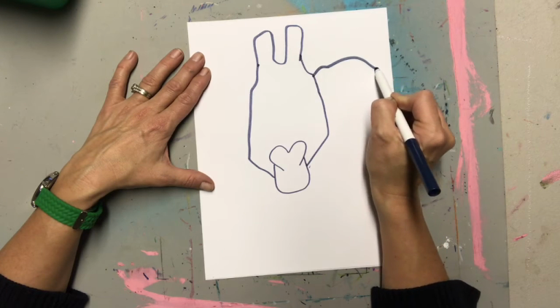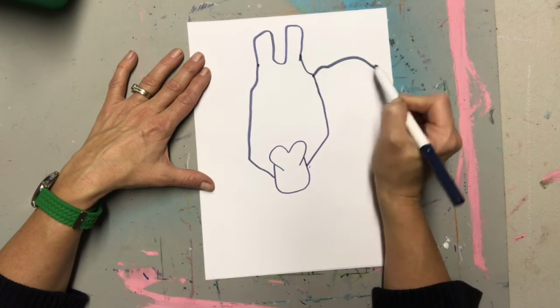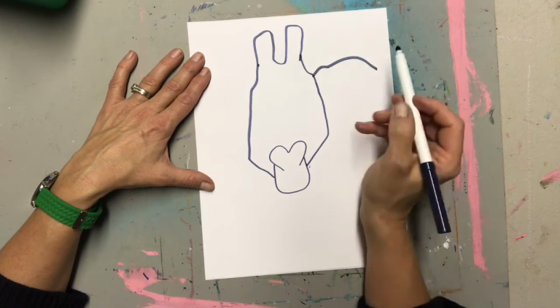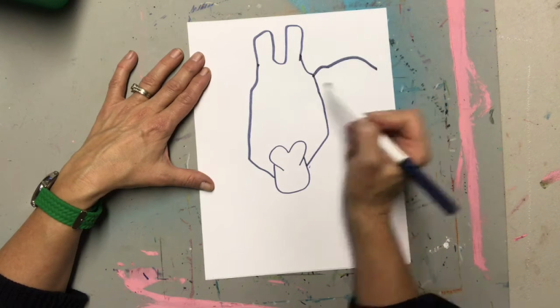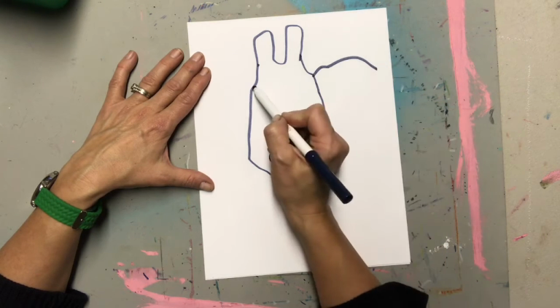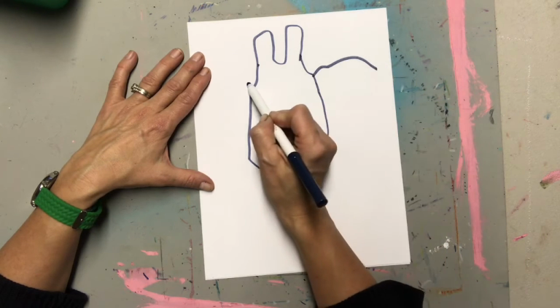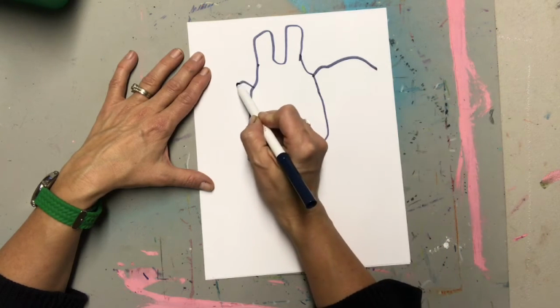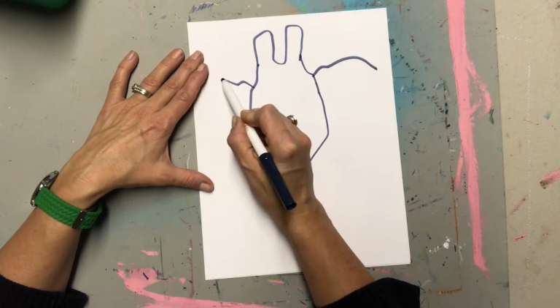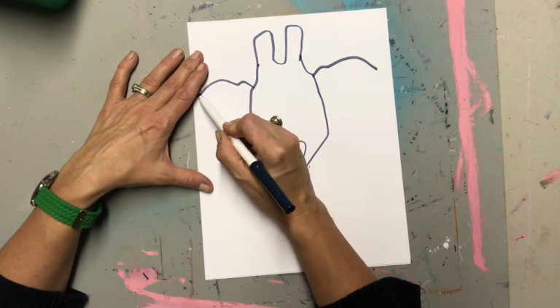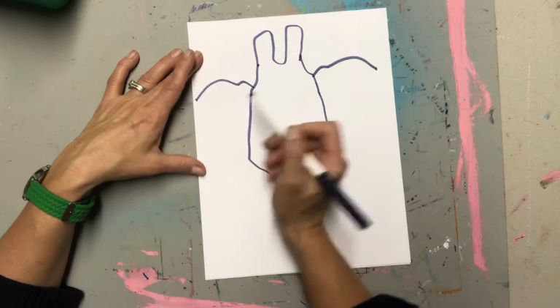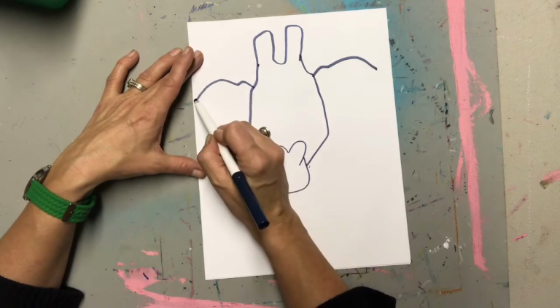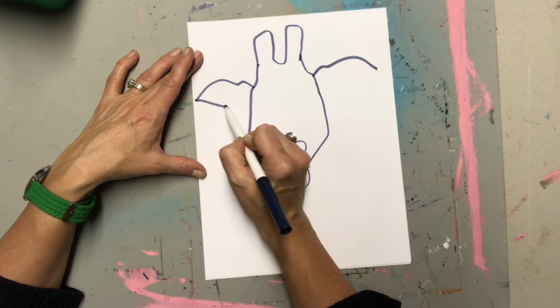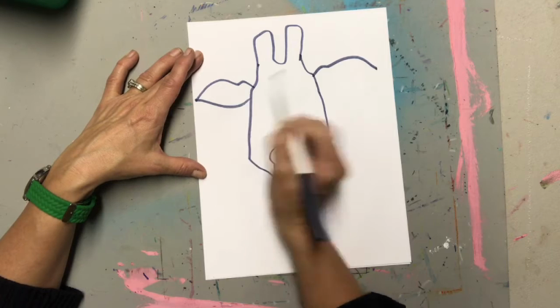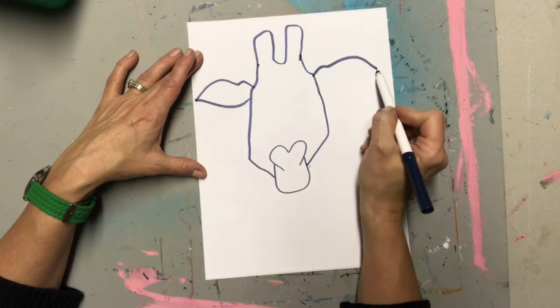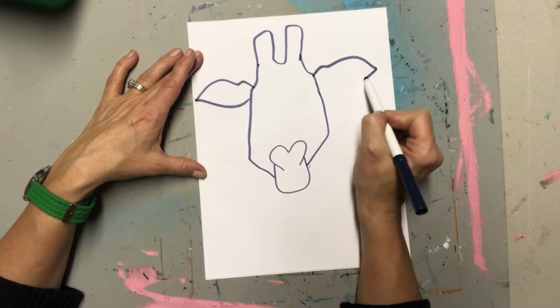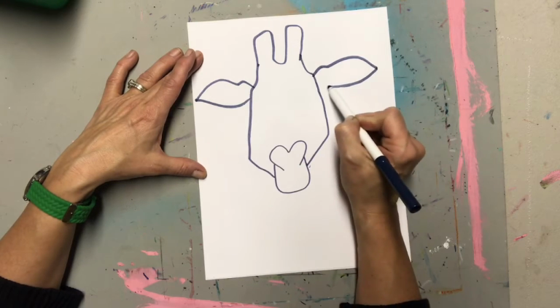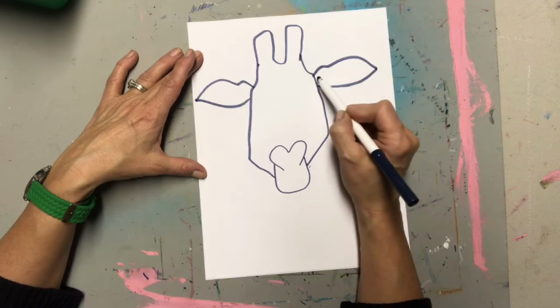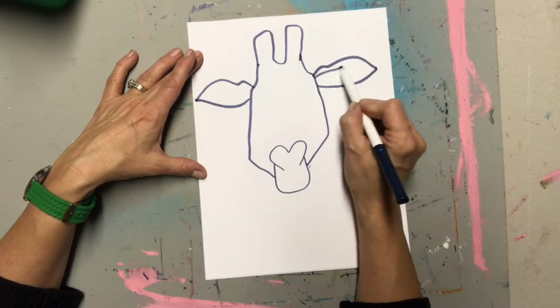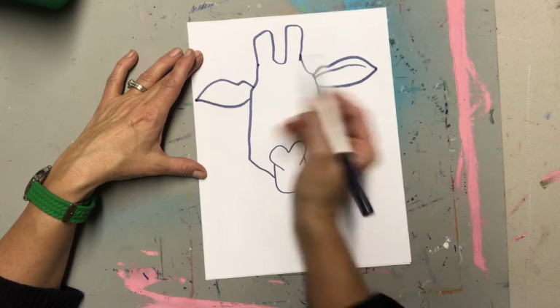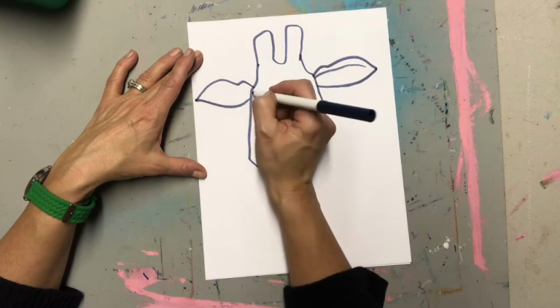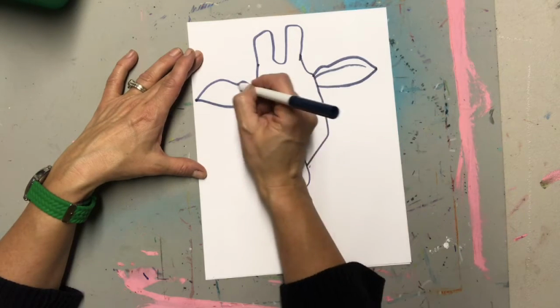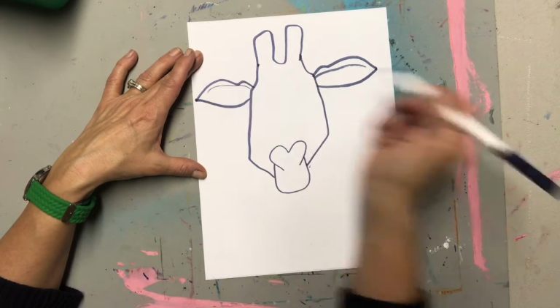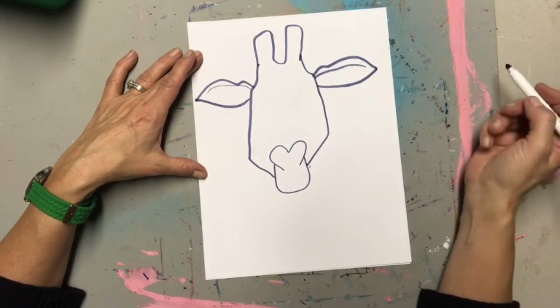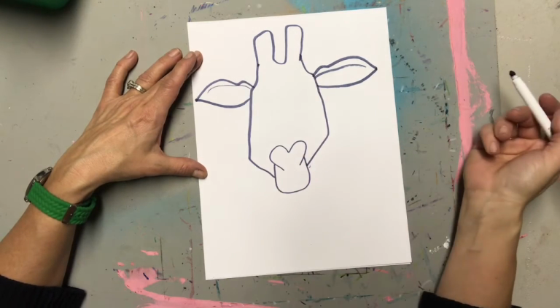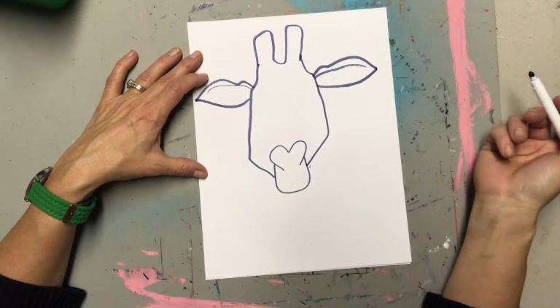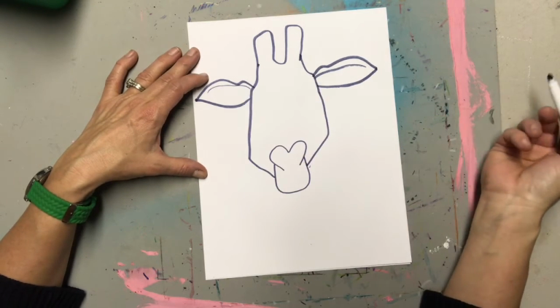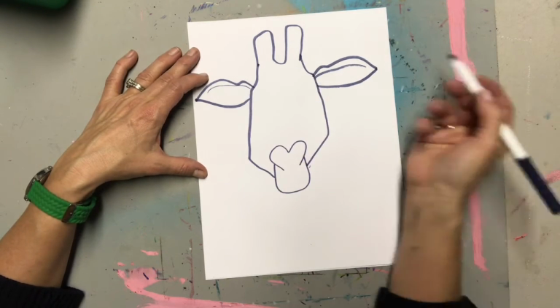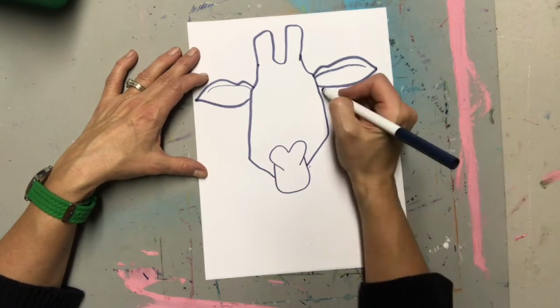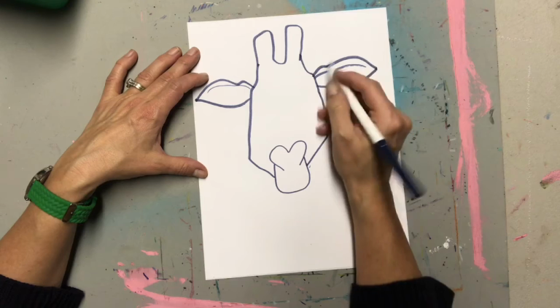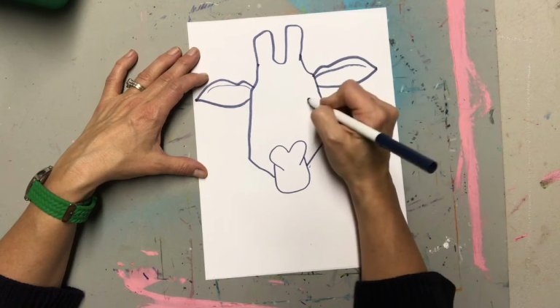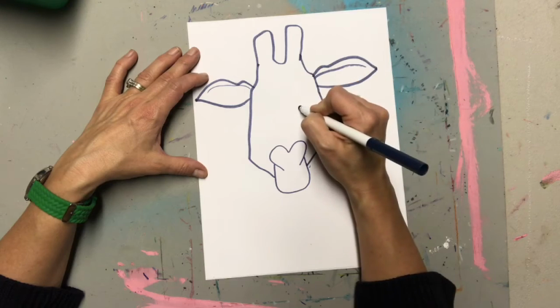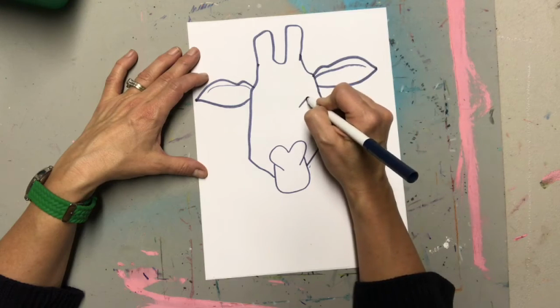Now for the ears, I'm gonna do a little bit of a curved line with a bump in it and a curve underneath. That line on the ear makes it look a little more 3D.